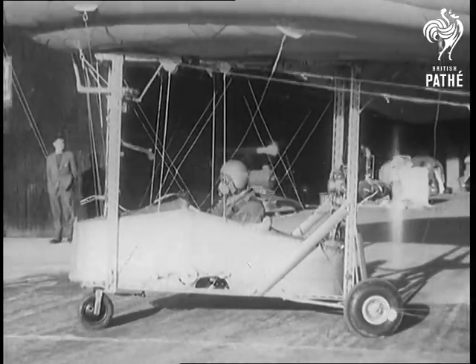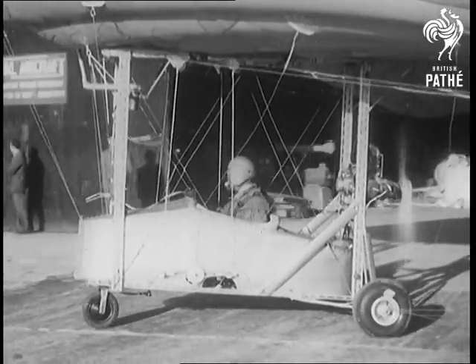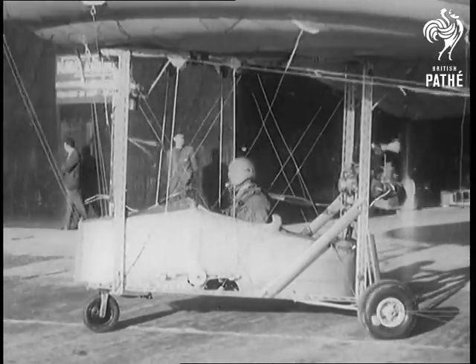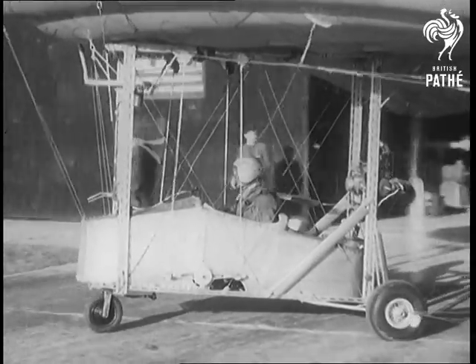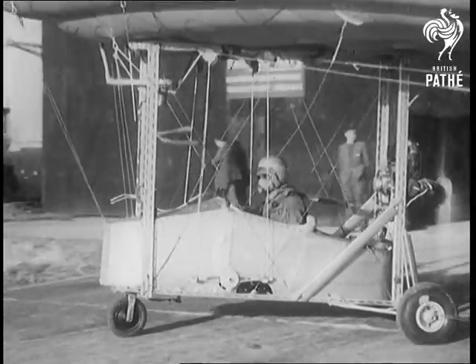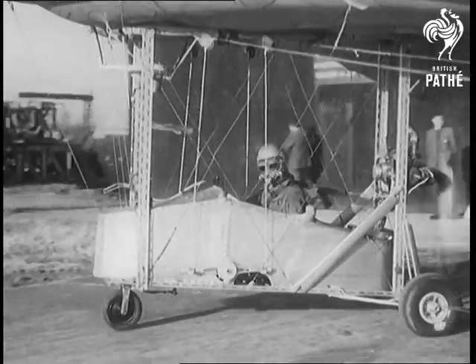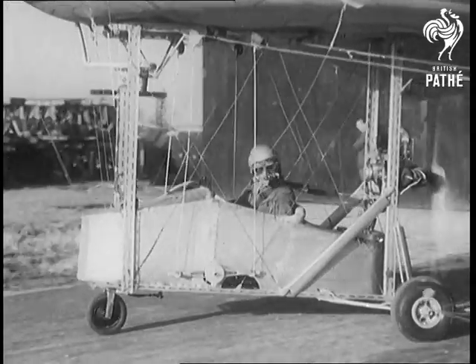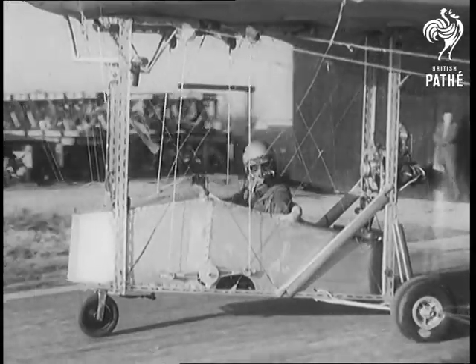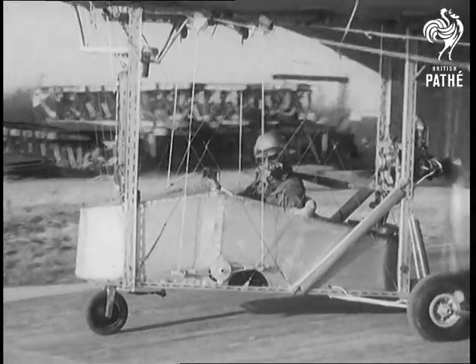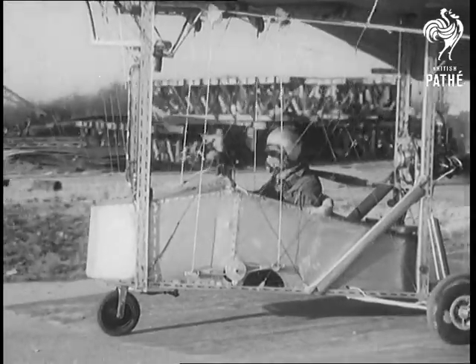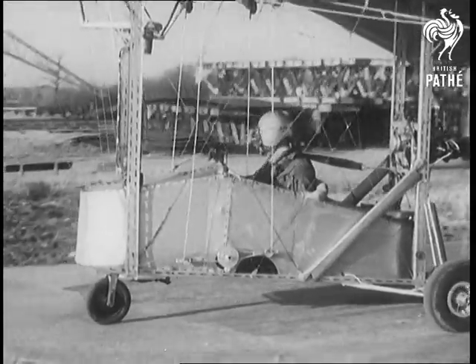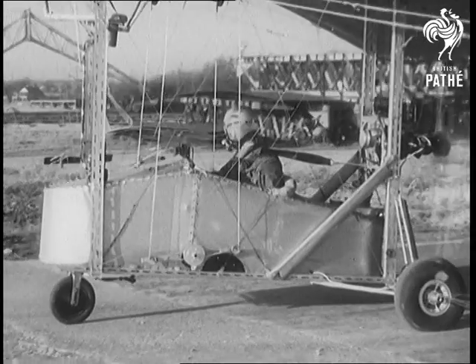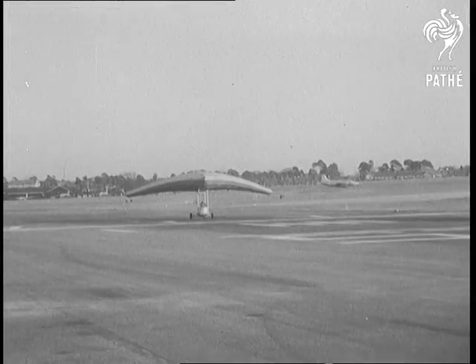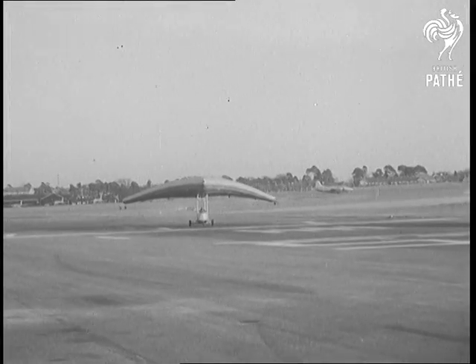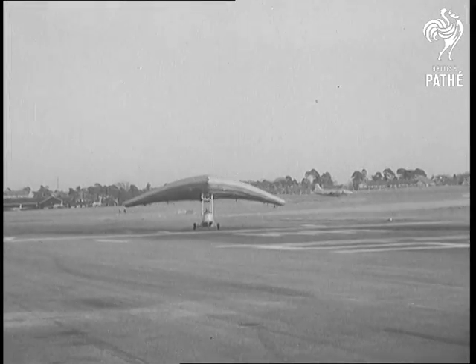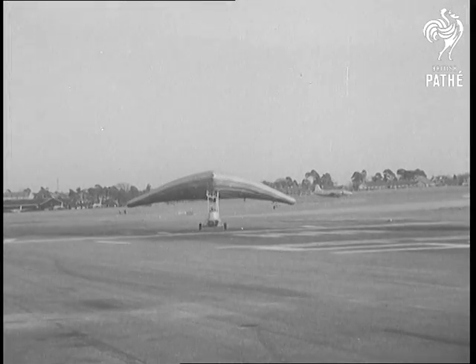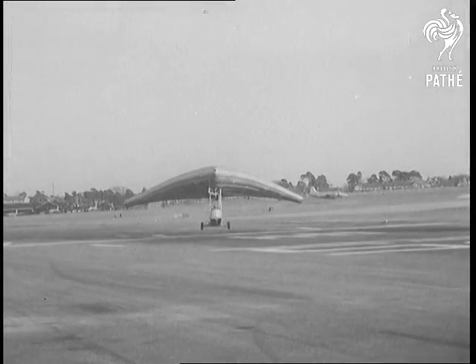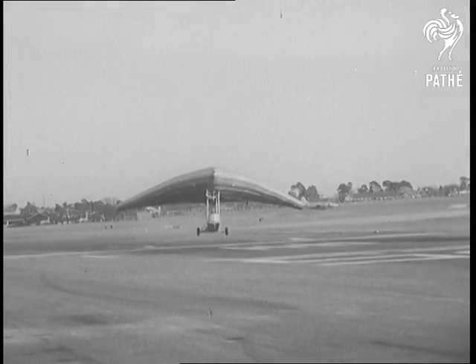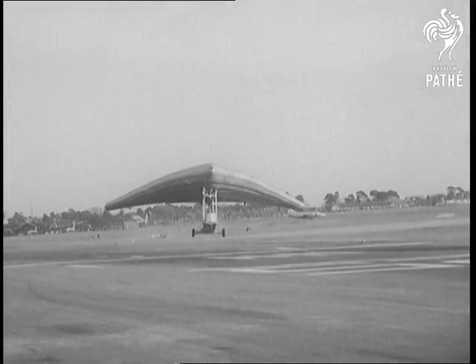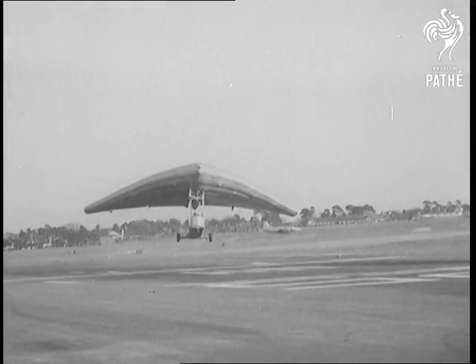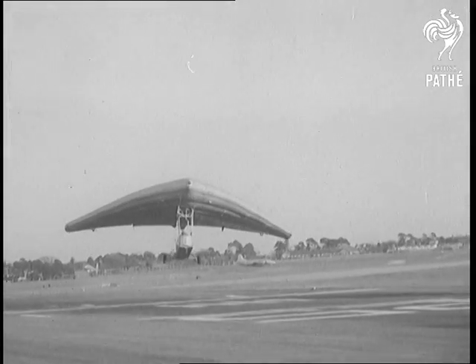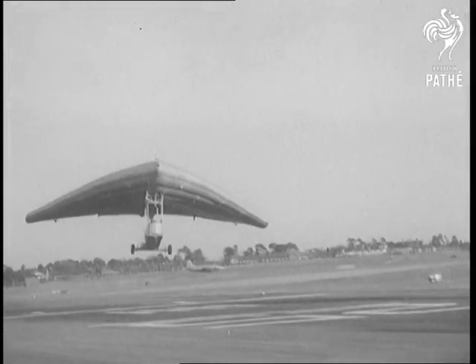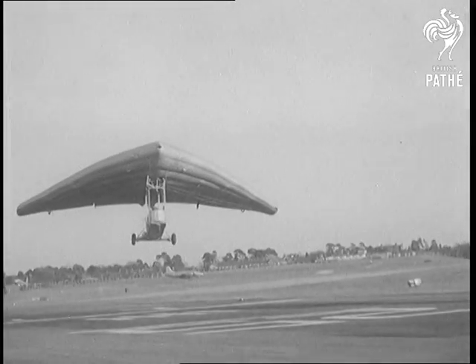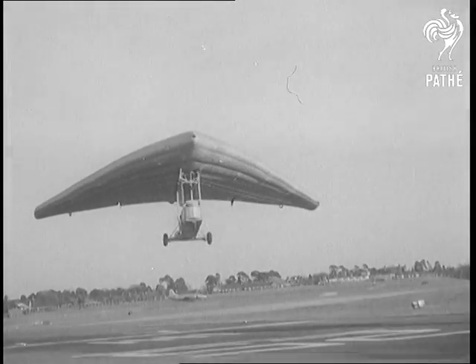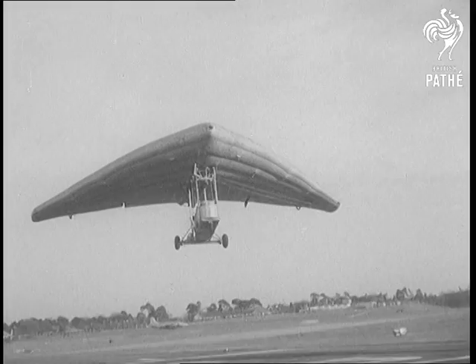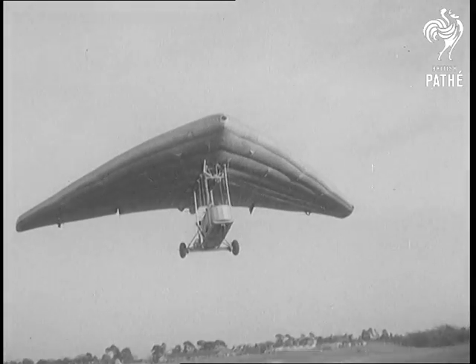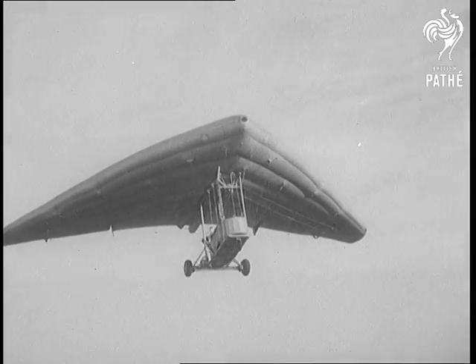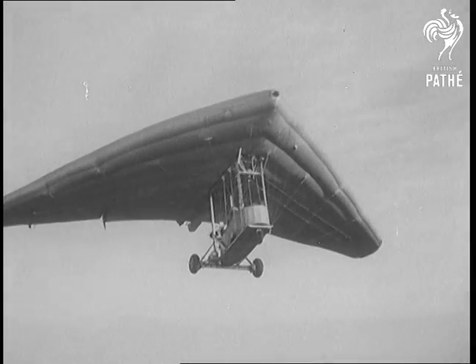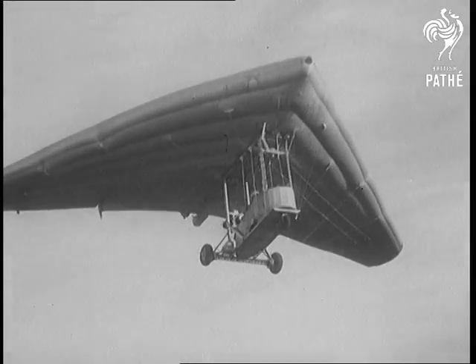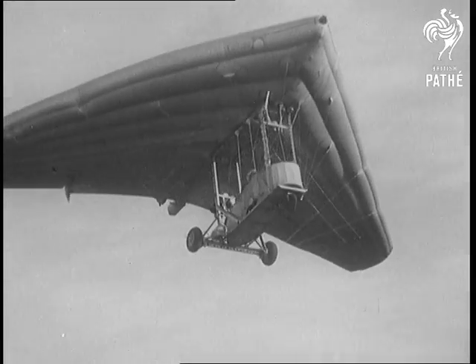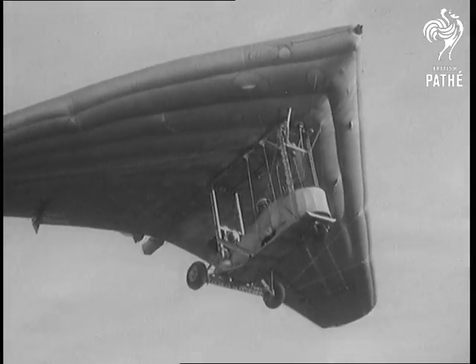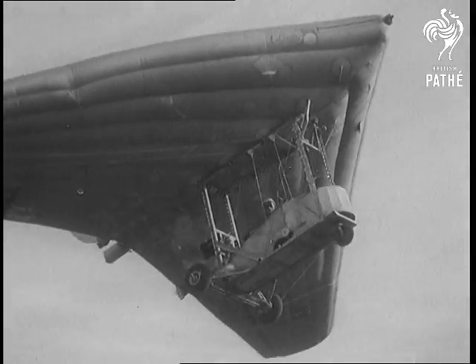He's in the rubber dinghy — you can cast off. Crikey, it's actually going to fly. No fooling, it really does work.